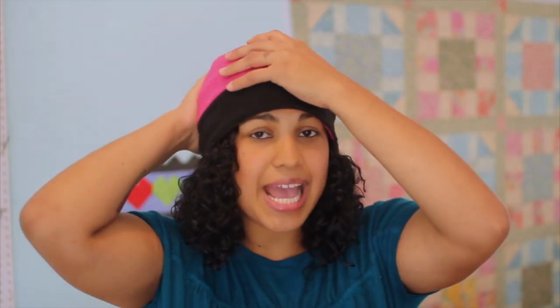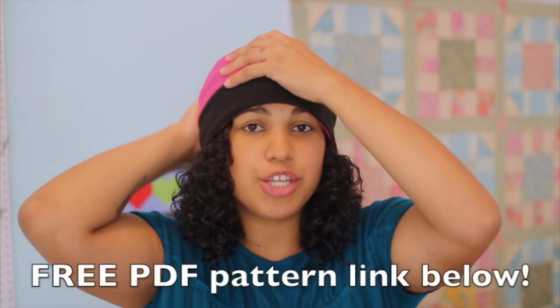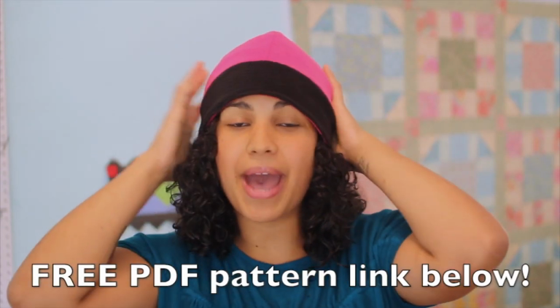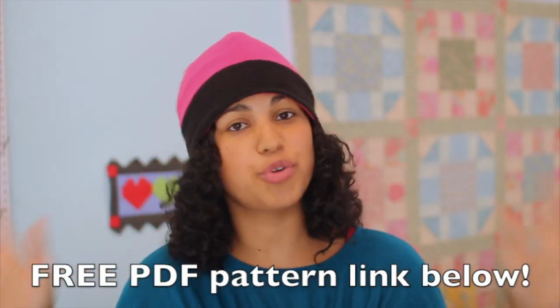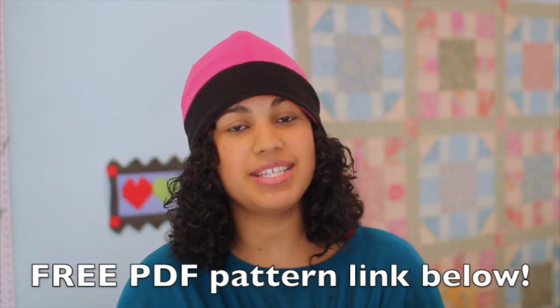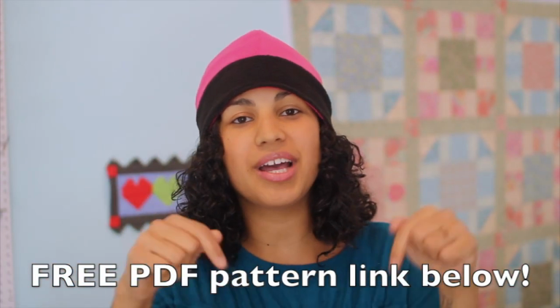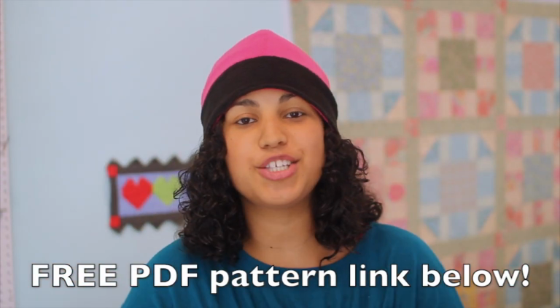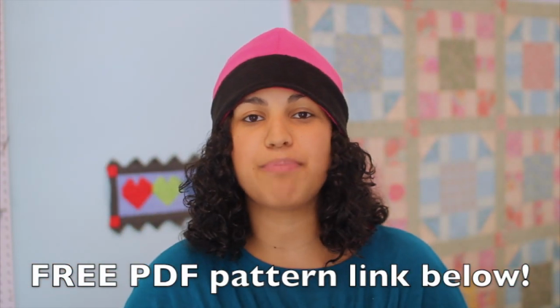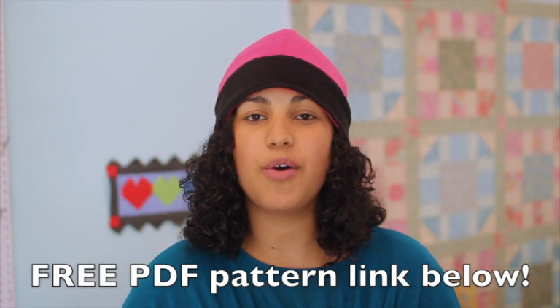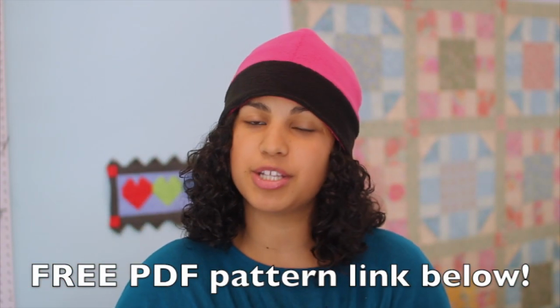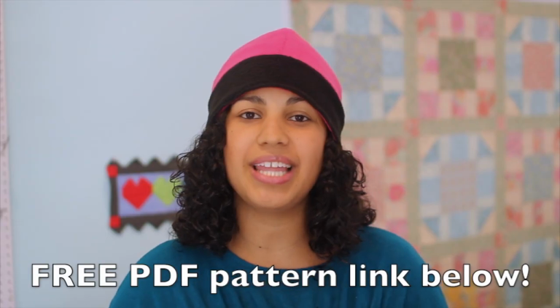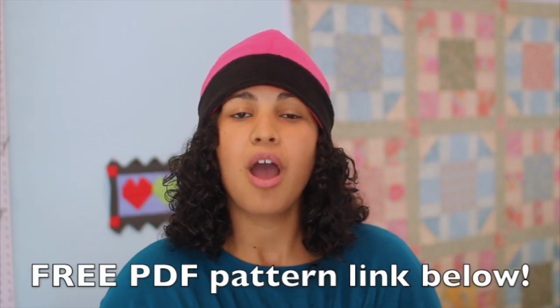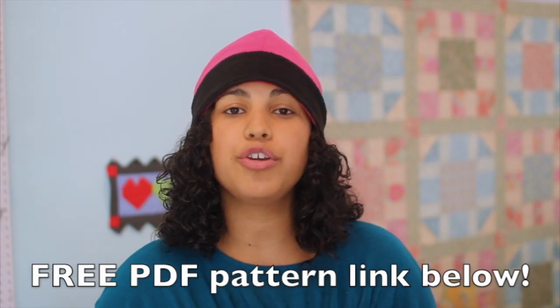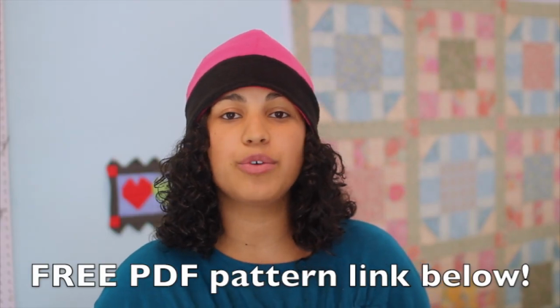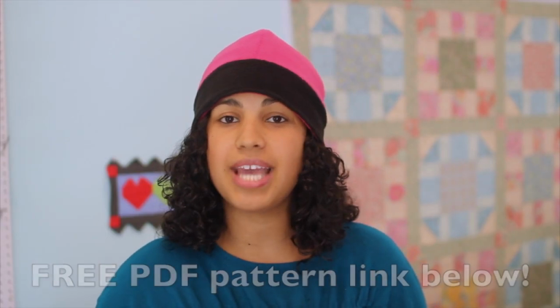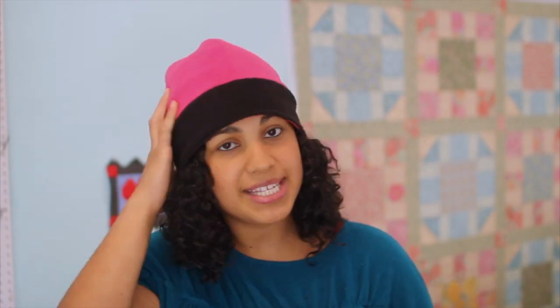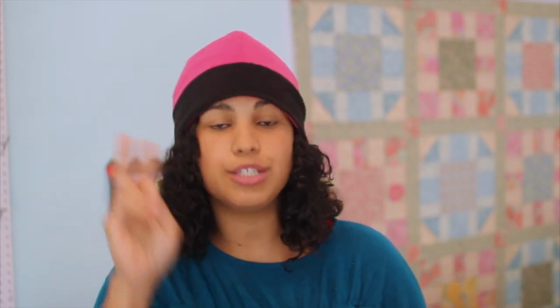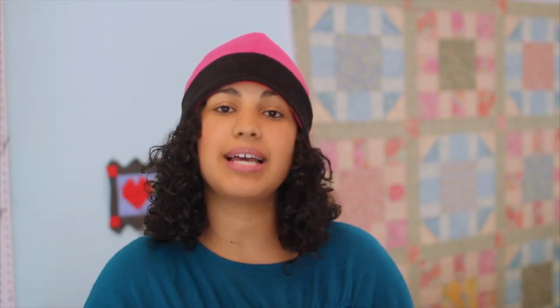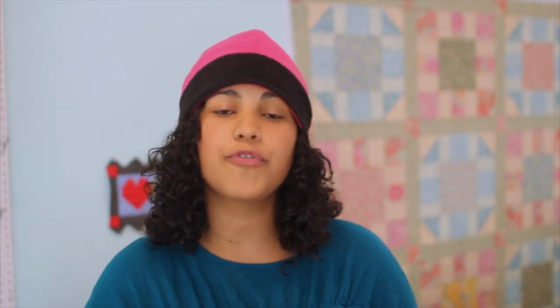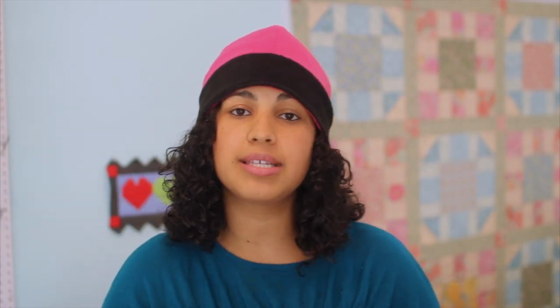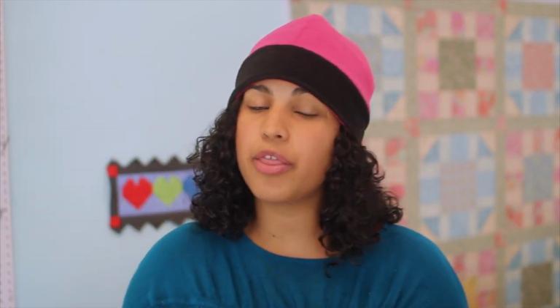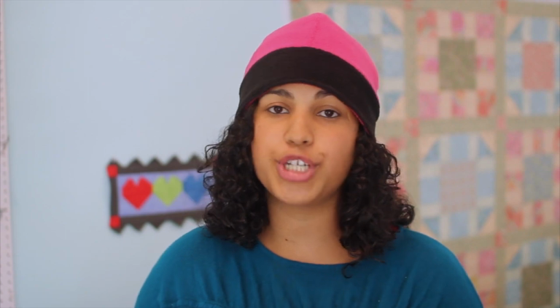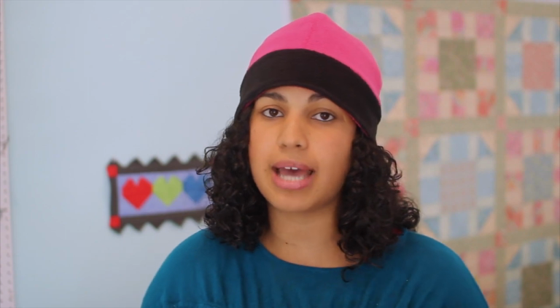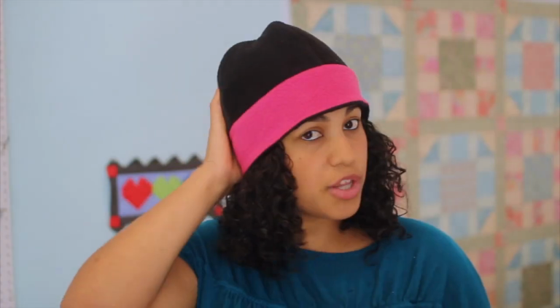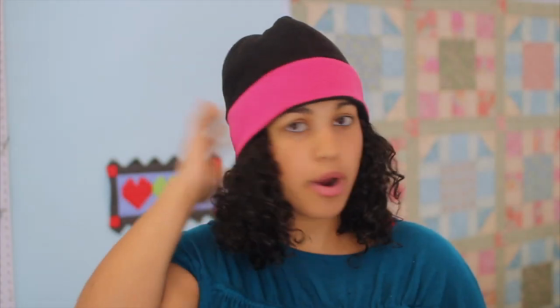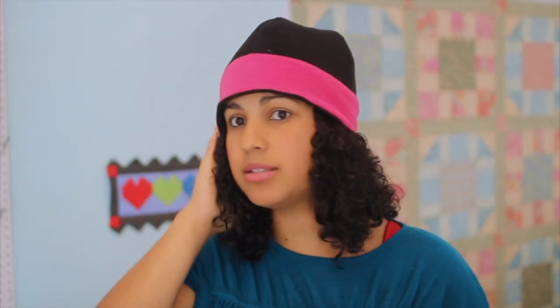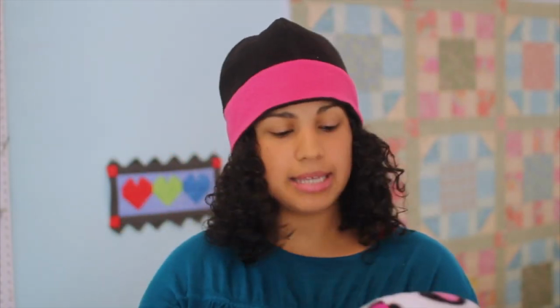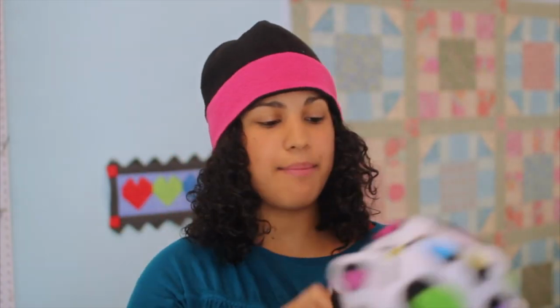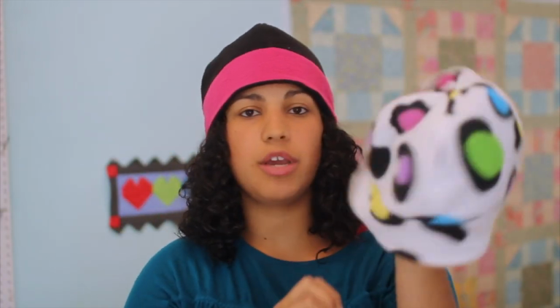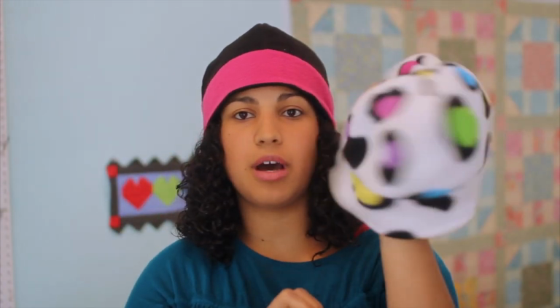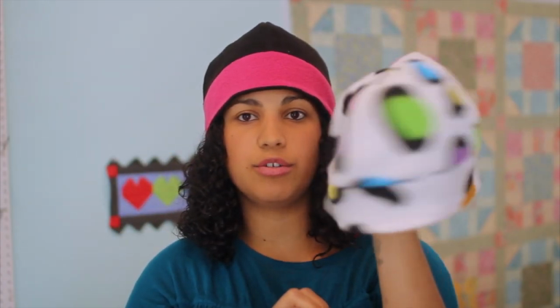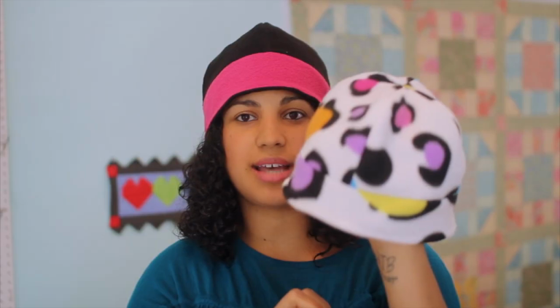I am providing you with the pattern. You can click in the description box below and there'll be a direct link where you can download the PDF for this hat in two sizes — one for adults and another one for a child size. The one I'm wearing is the adult size and then I made one here for my daughter in a little child size.